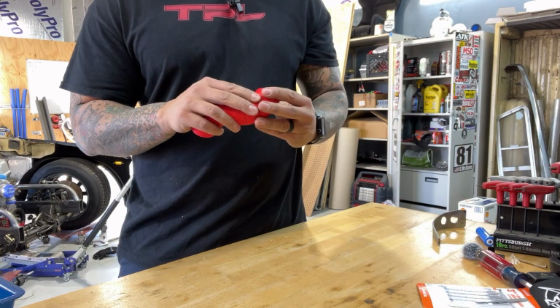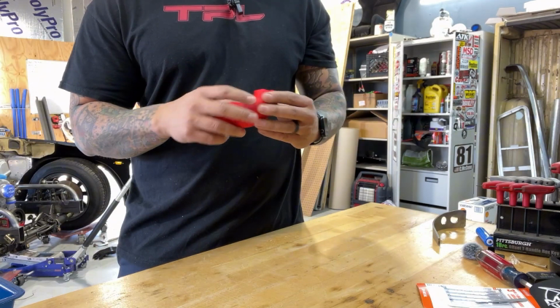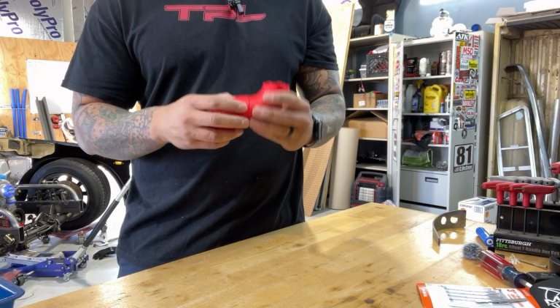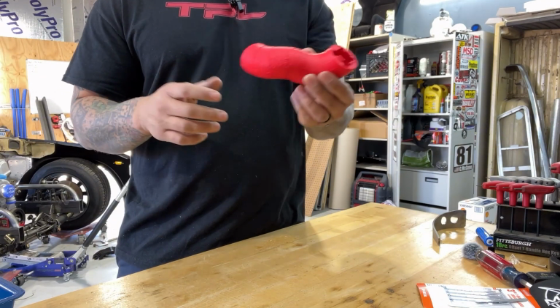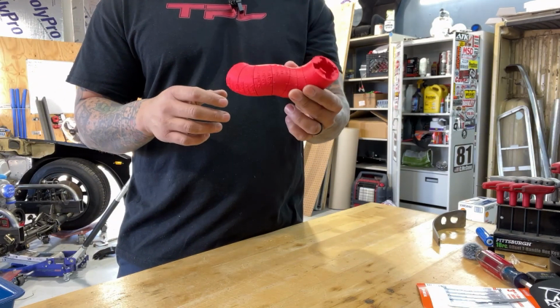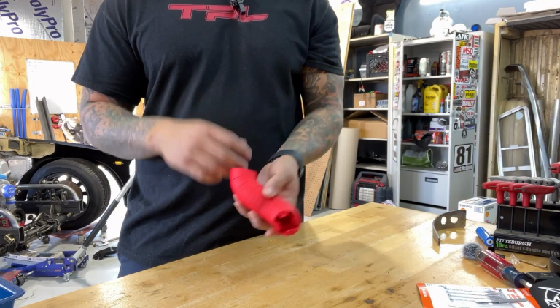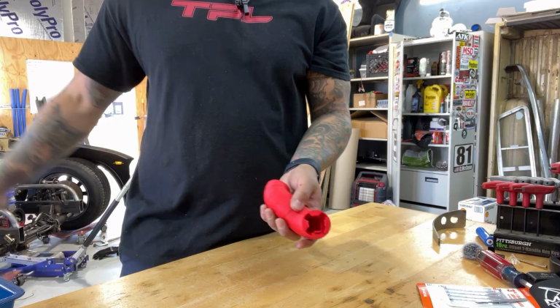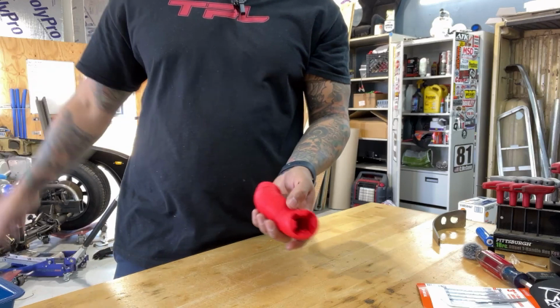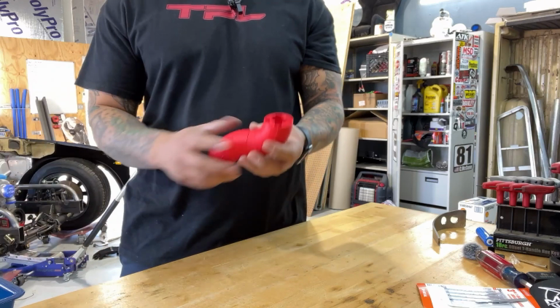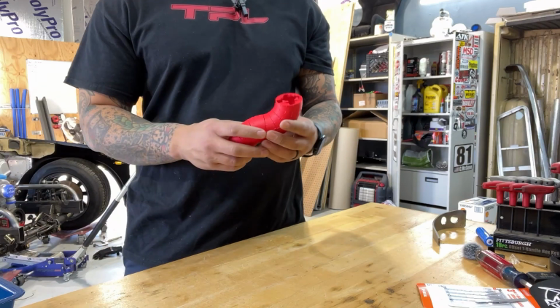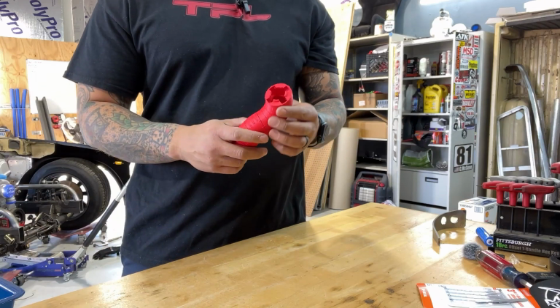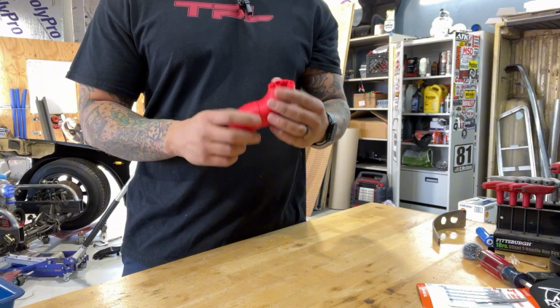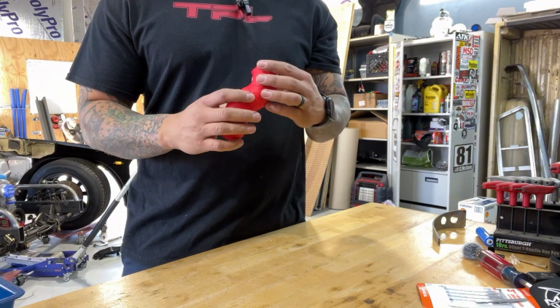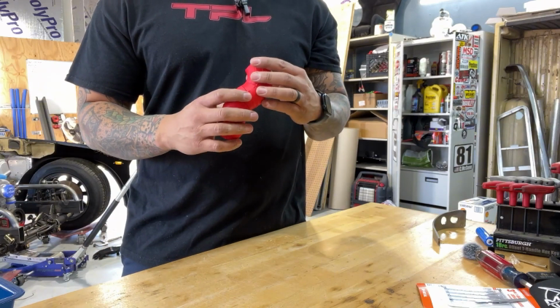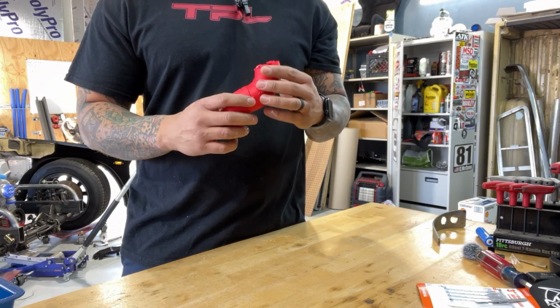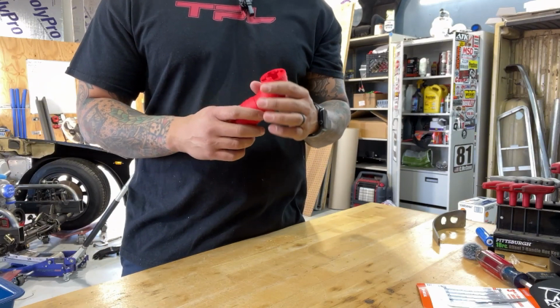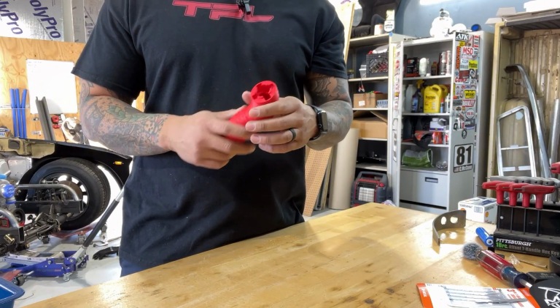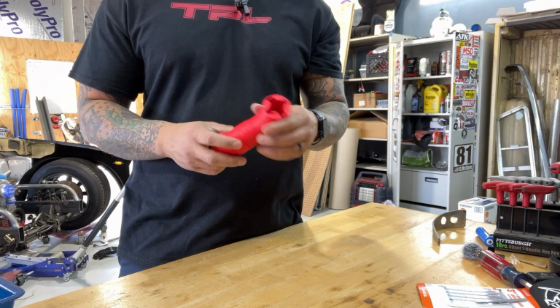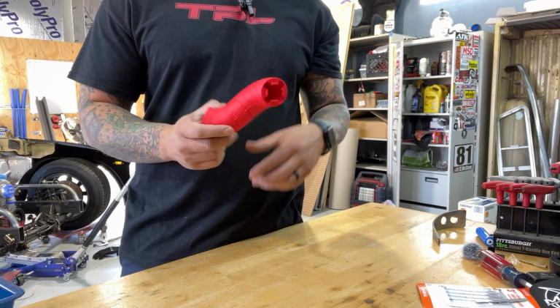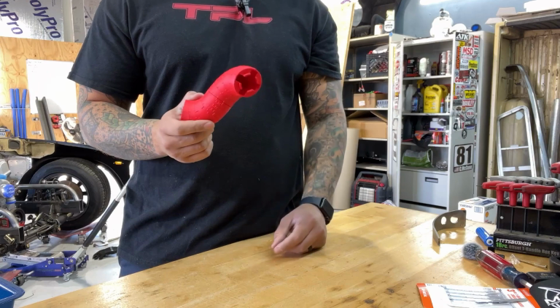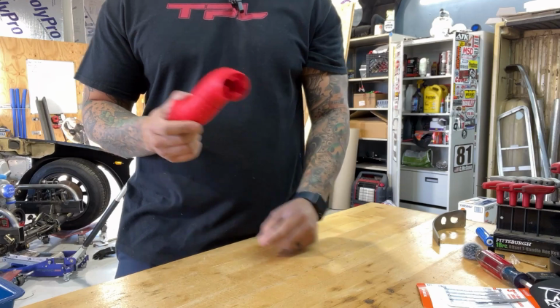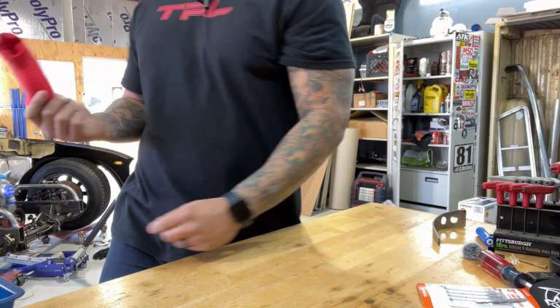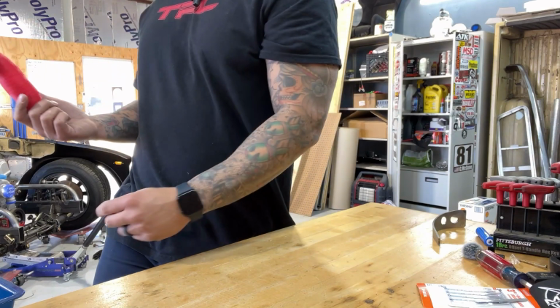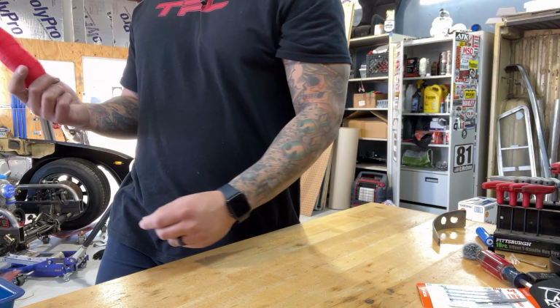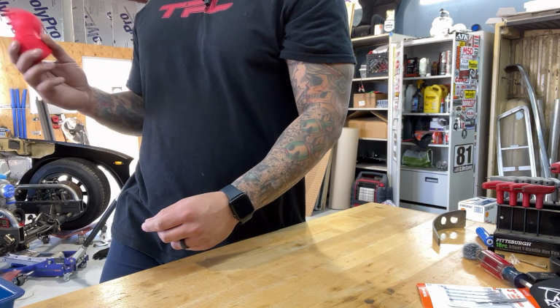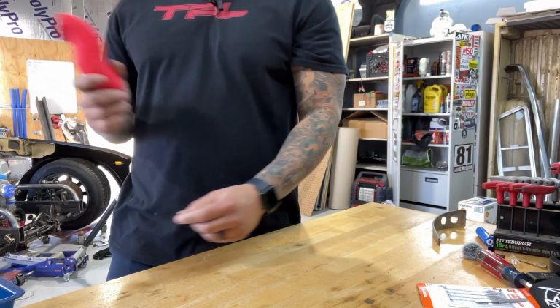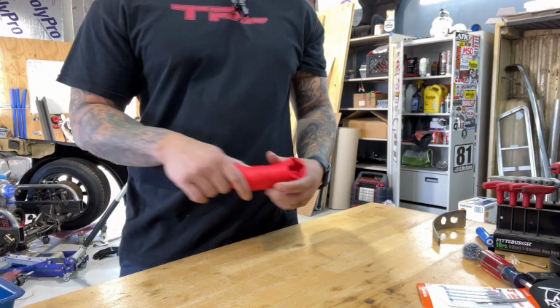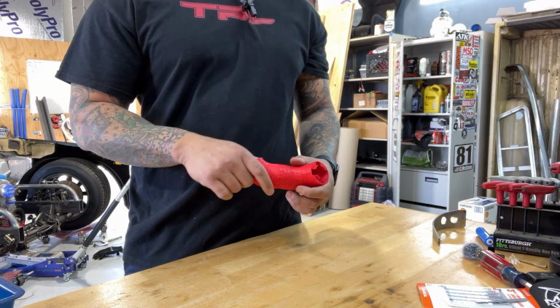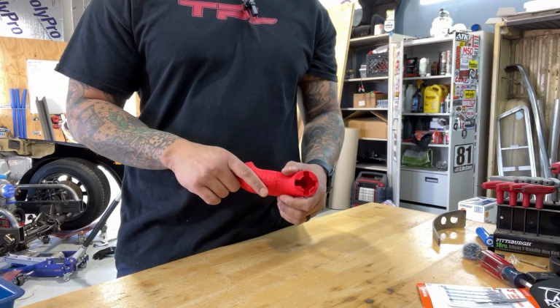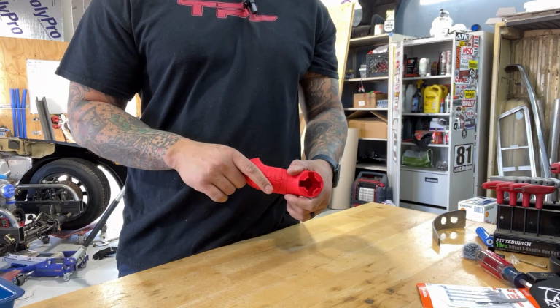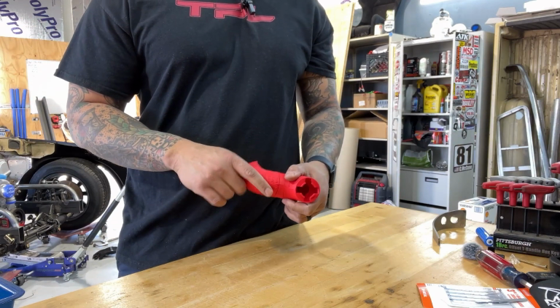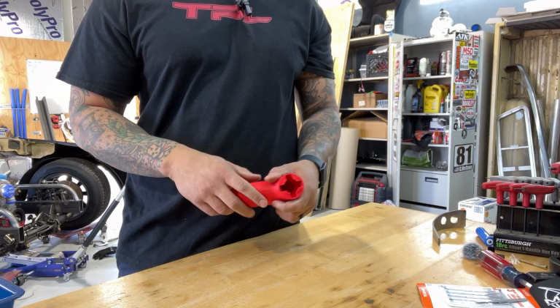I got this off Thingiverse so I'll link the file down below in case you're interested. I didn't design it so I don't want to take credit. I'm going to go print some more of these because I ran out while doing that manifold, and then hopefully either tonight or tomorrow I'll come out and finish the design and order up some of the right size.